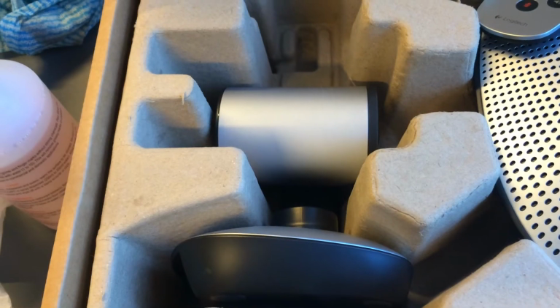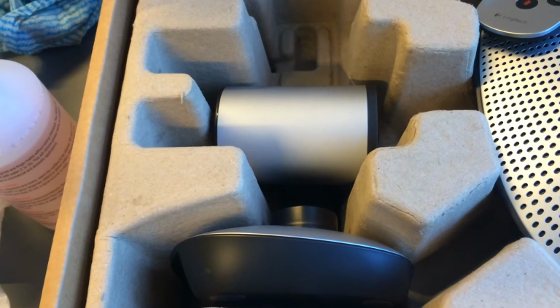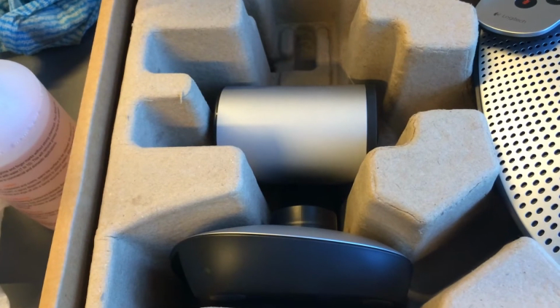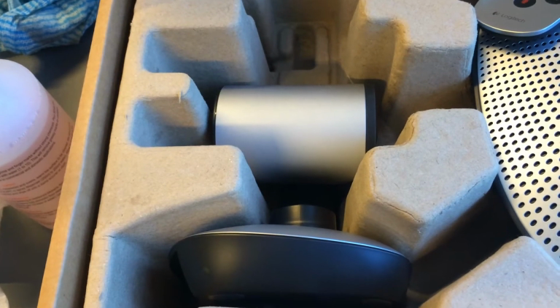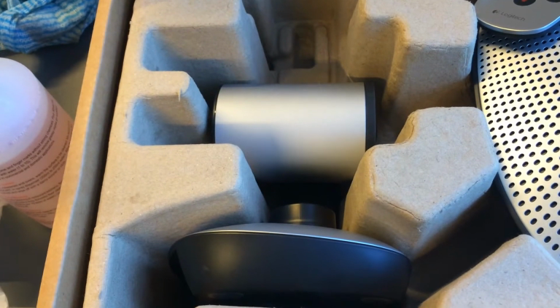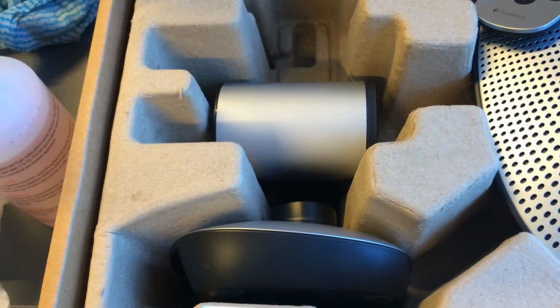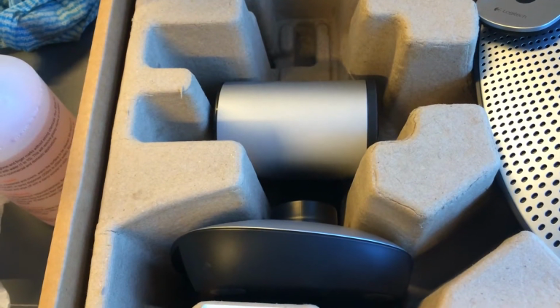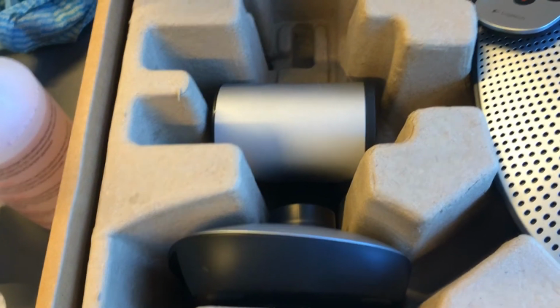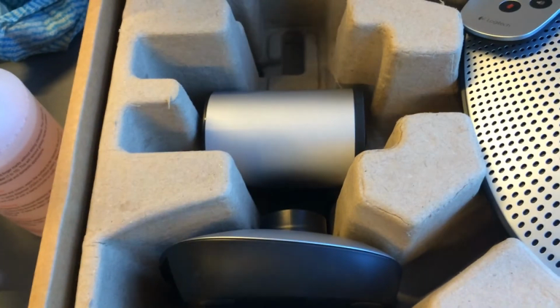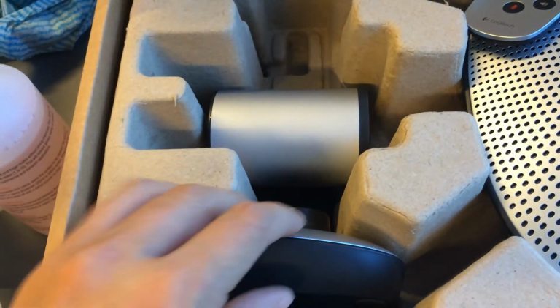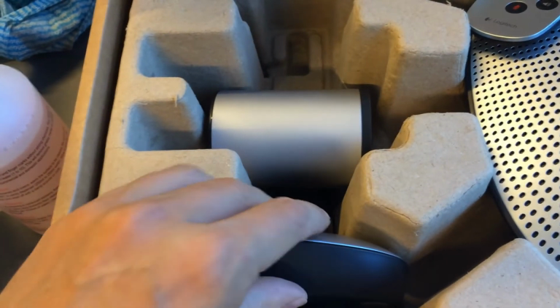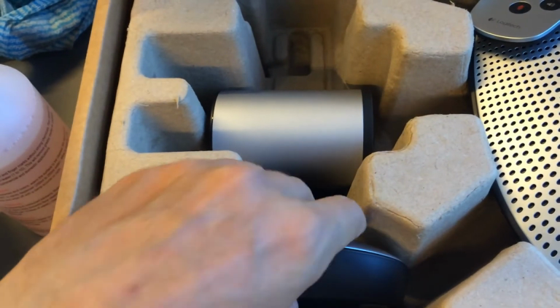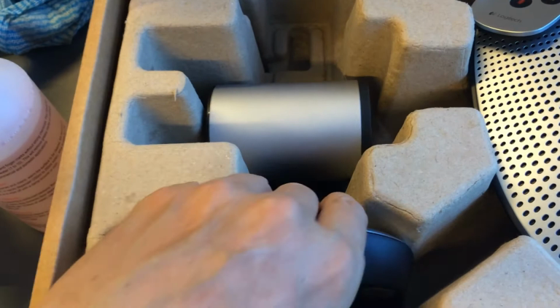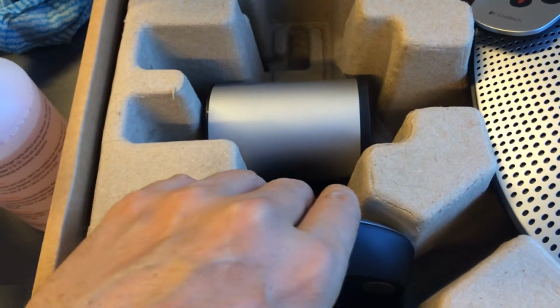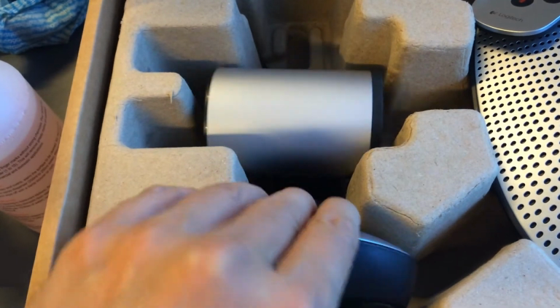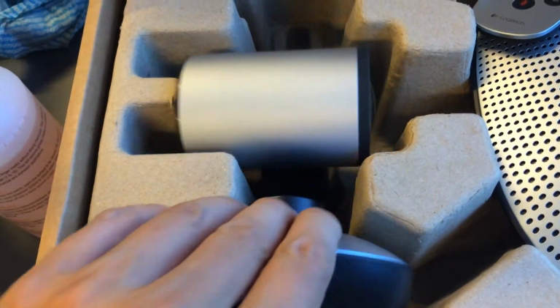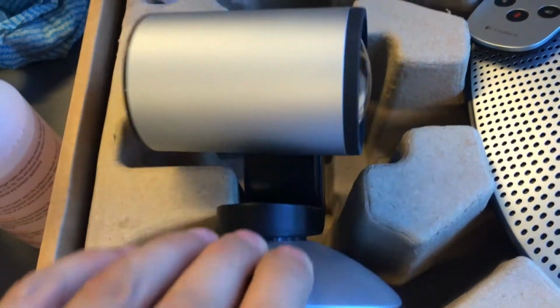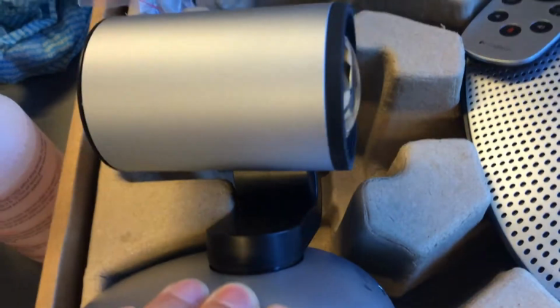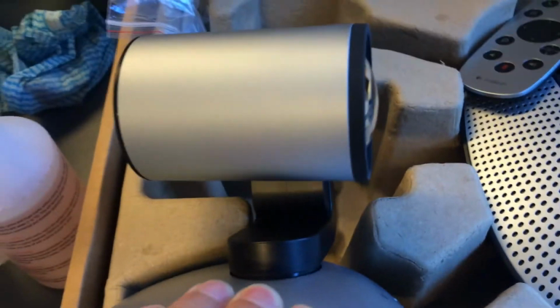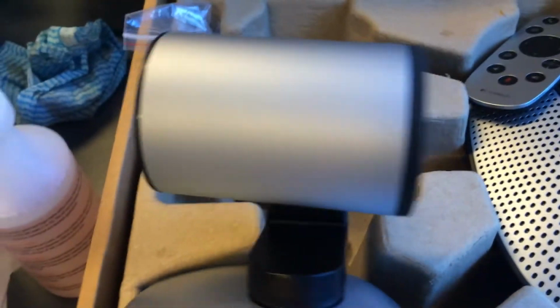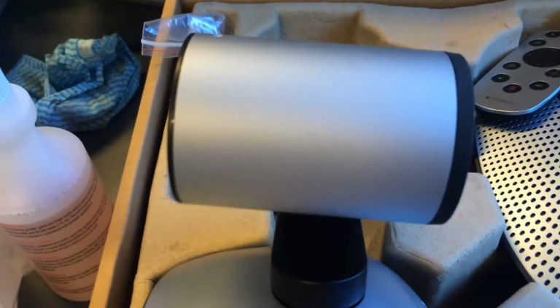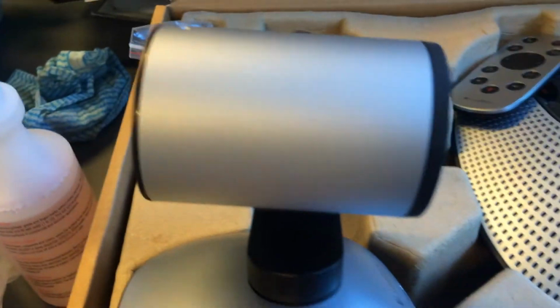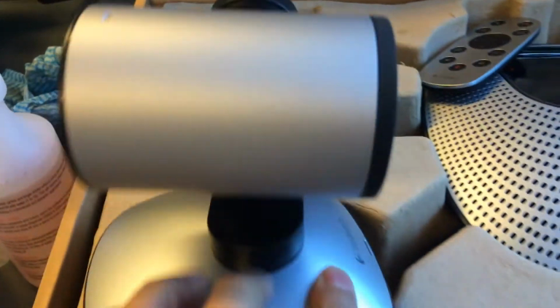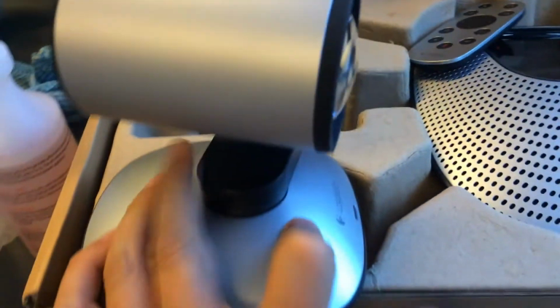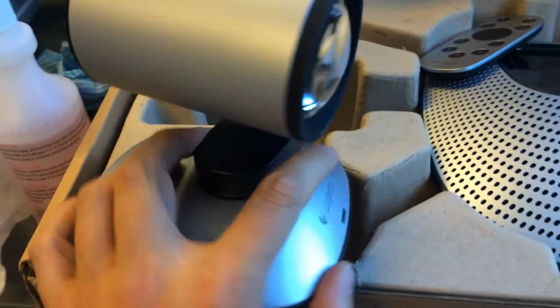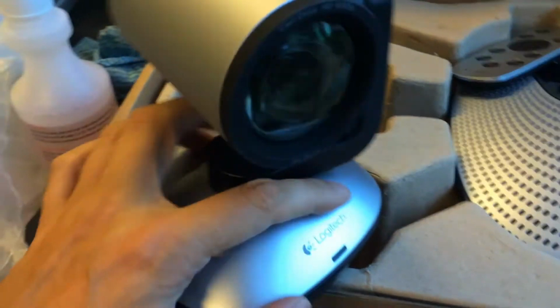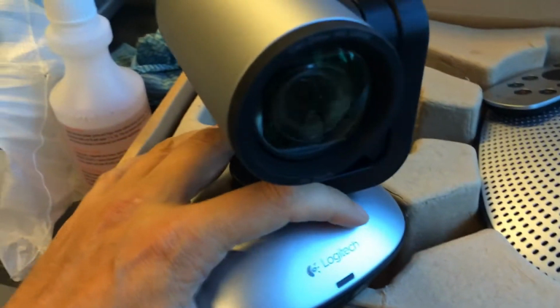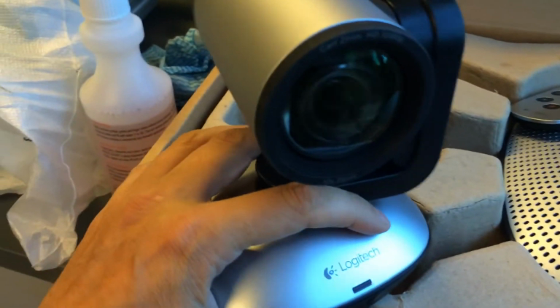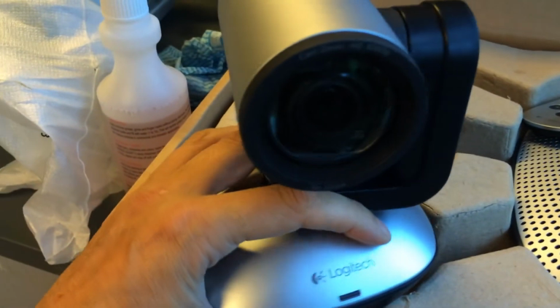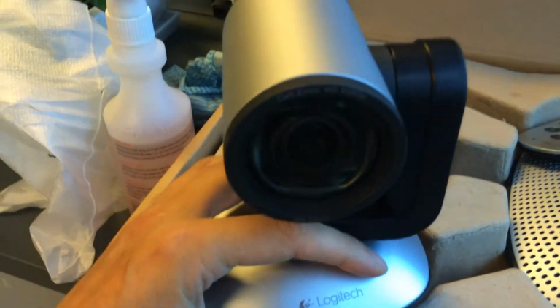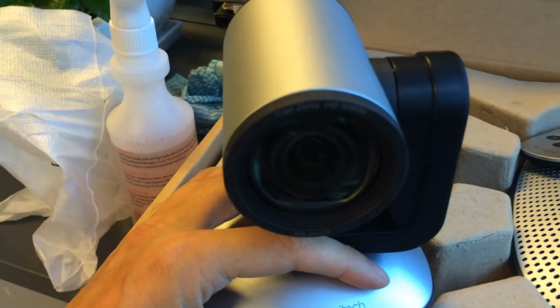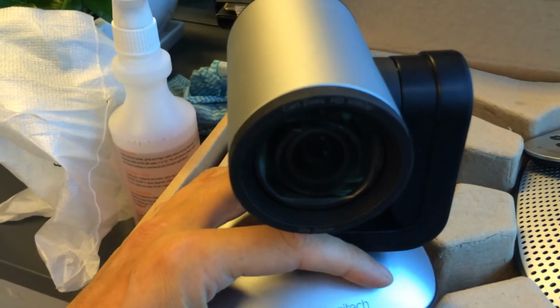Next we're going to take the camera out of the box. The camera might just have a little plastic lens cap over the lens. Just pop that off, and then it fits nice on the back of the camera.